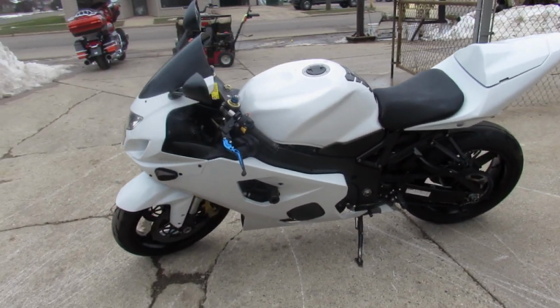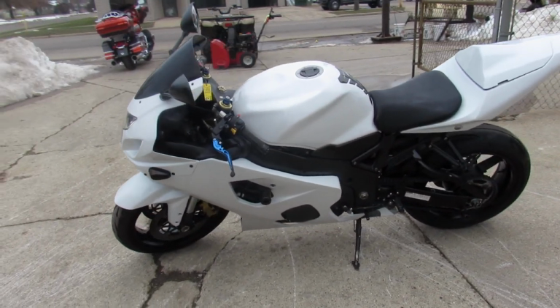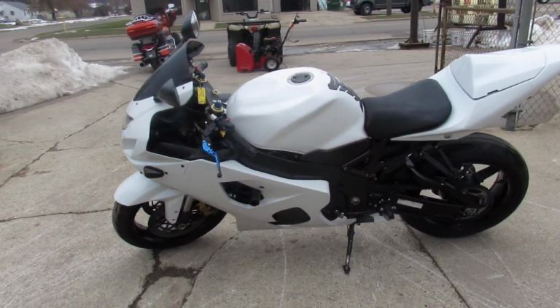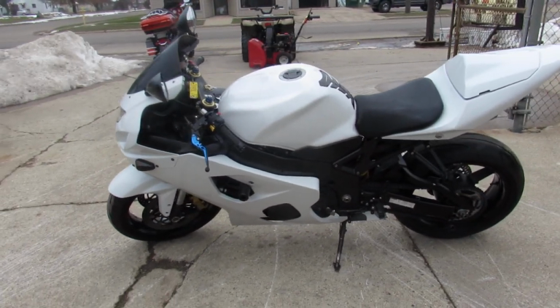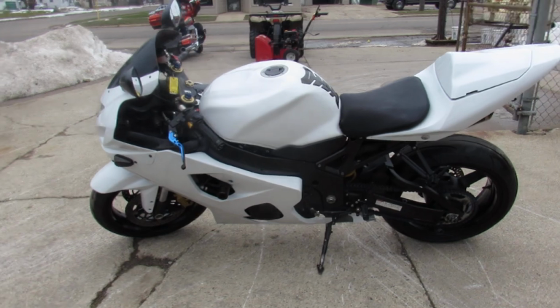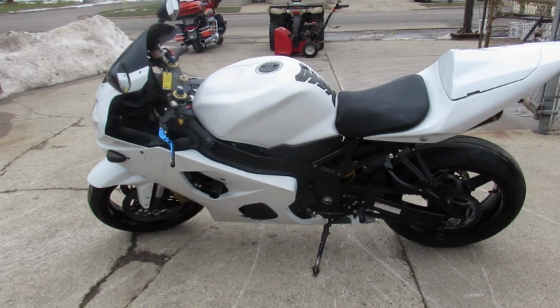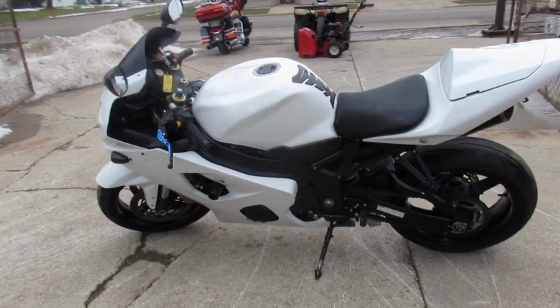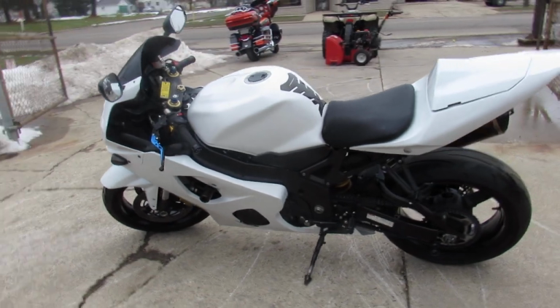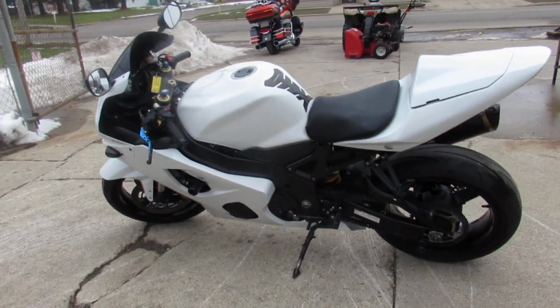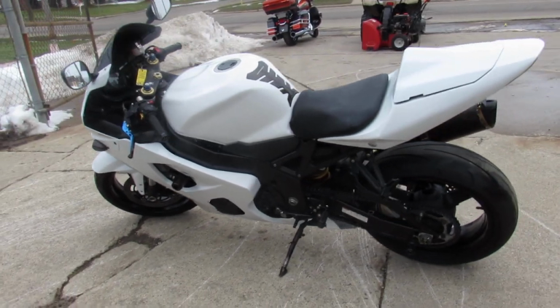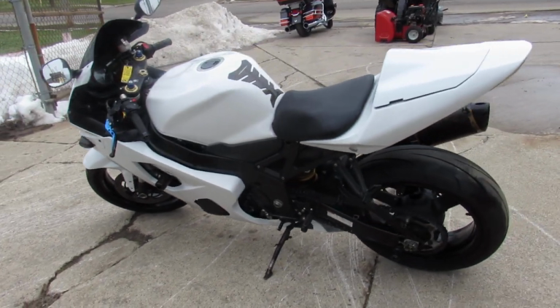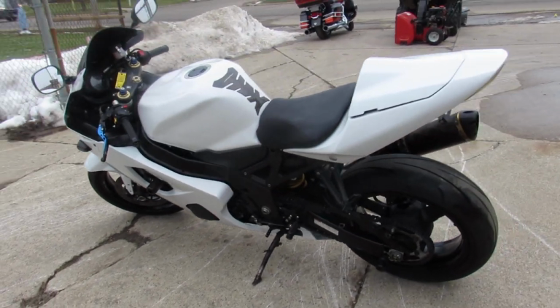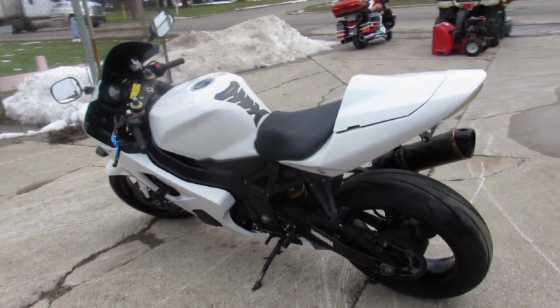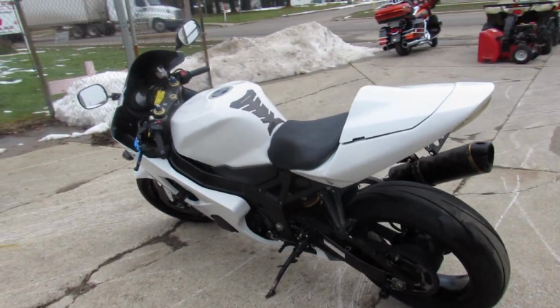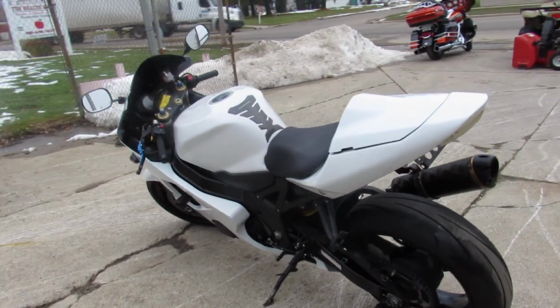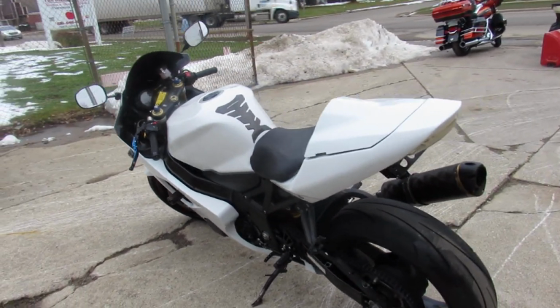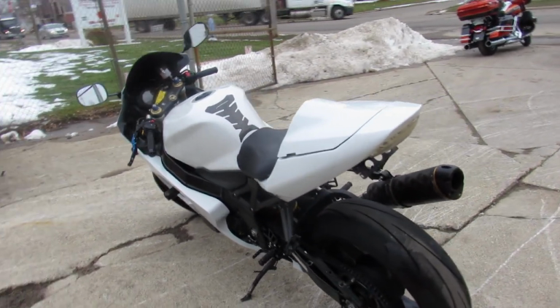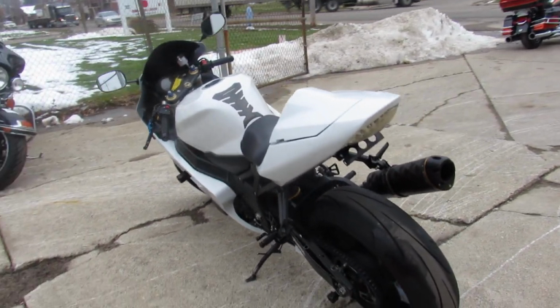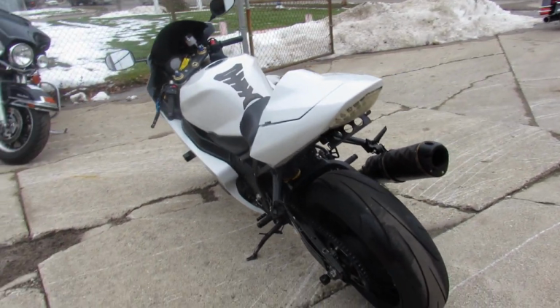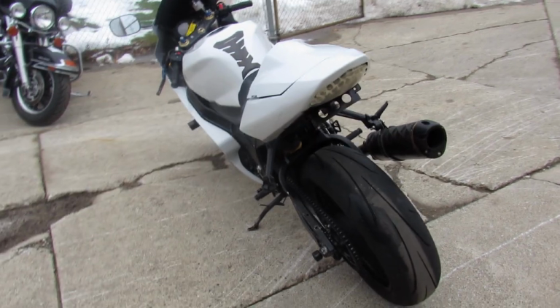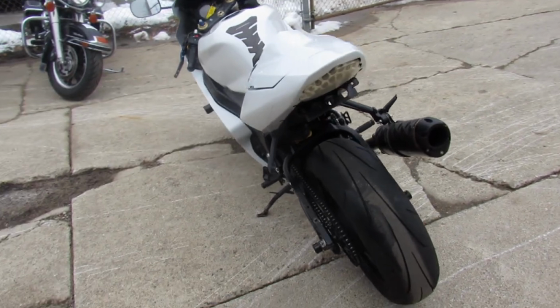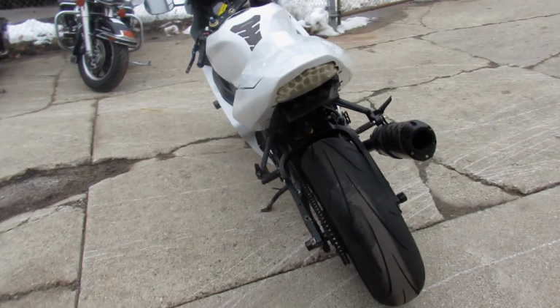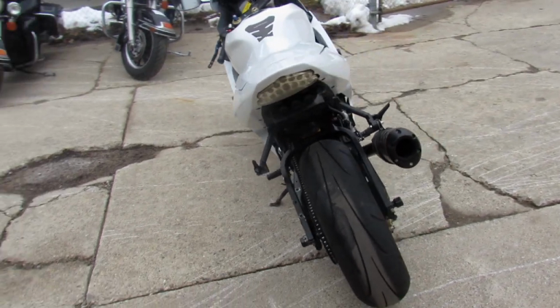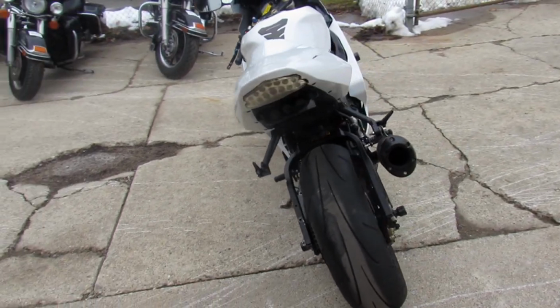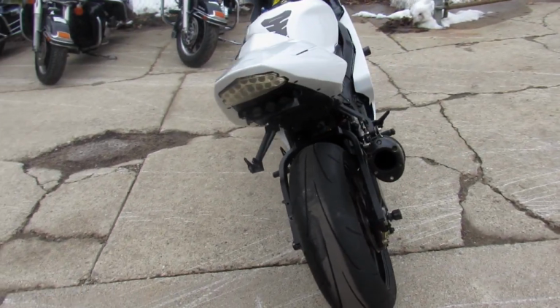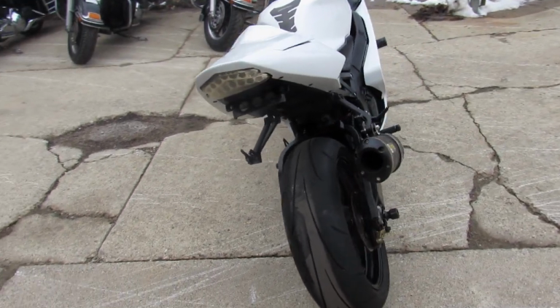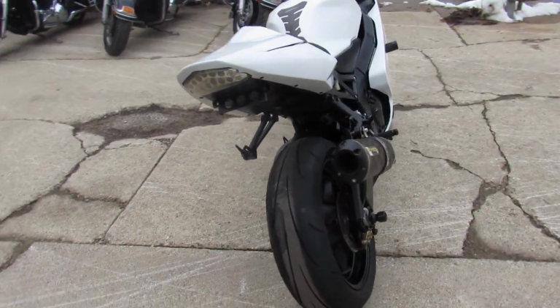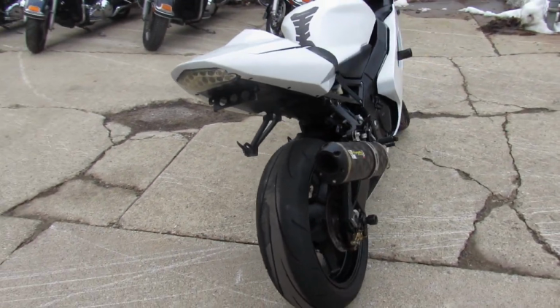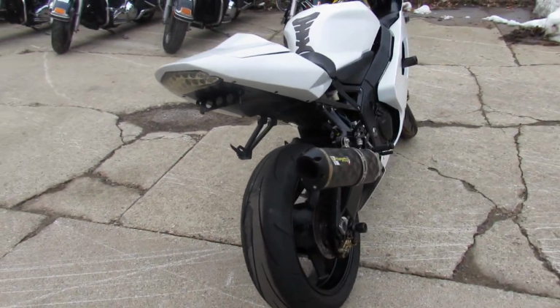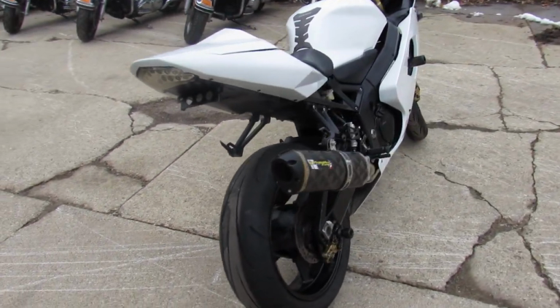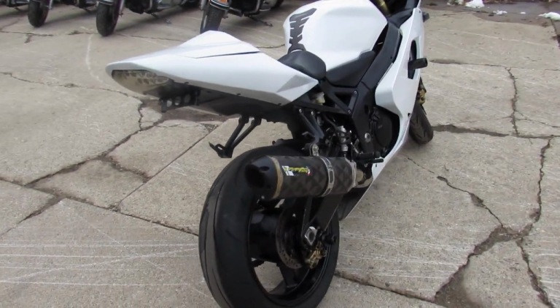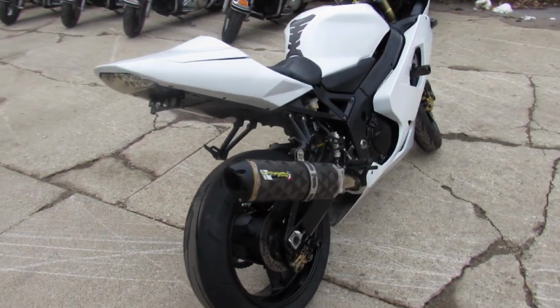It's got the fender eliminator kit with integrated LED turn signals, flush mount front turn signals, CRG adjustable levers, and the 2 Brothers Carbon Fiber Exhaust makes this Gixxer sound as cool as it looks guys.